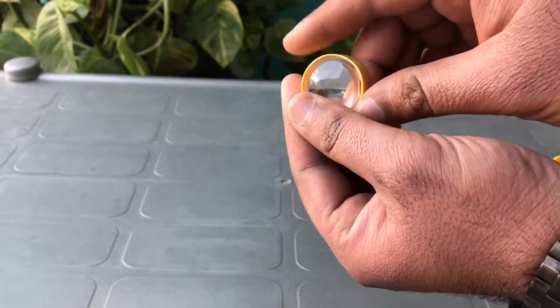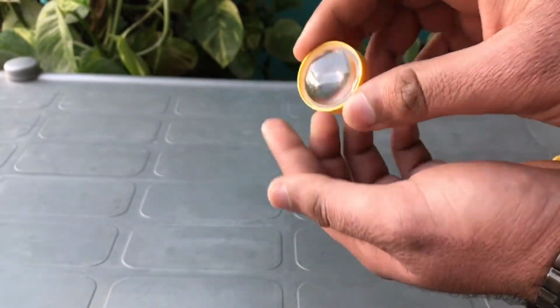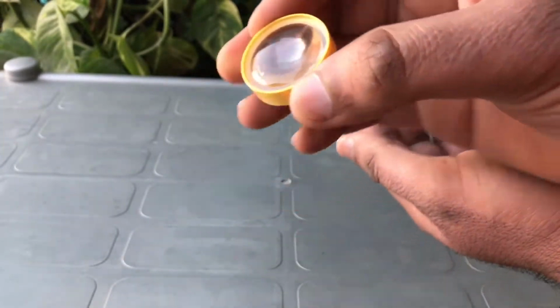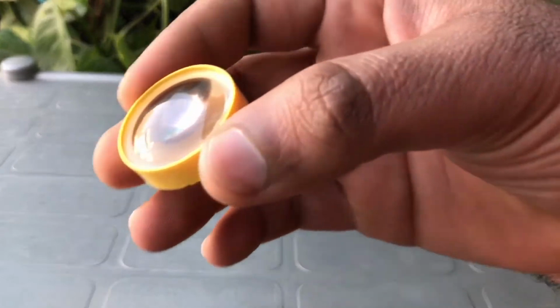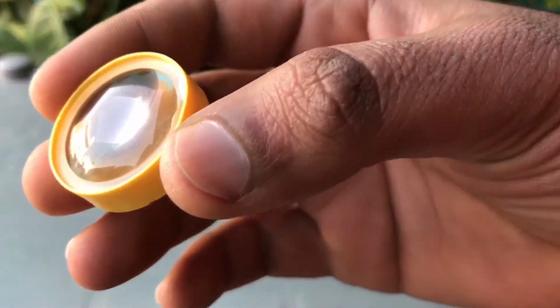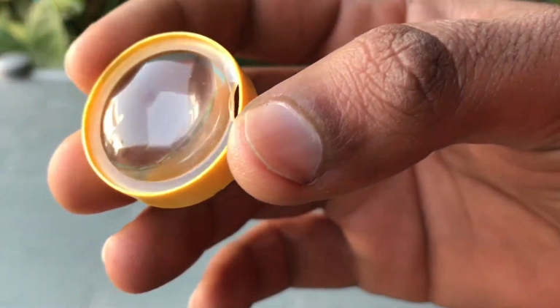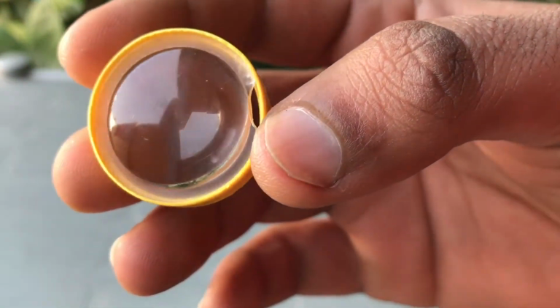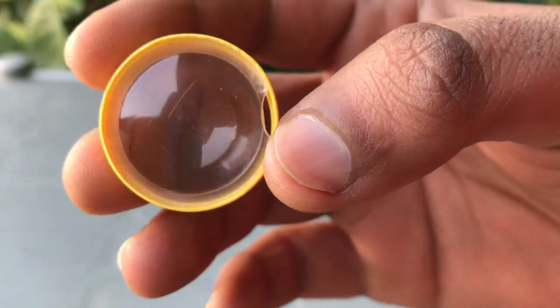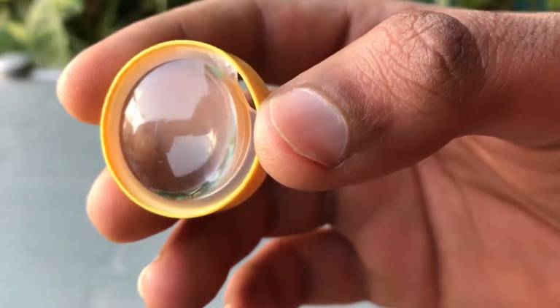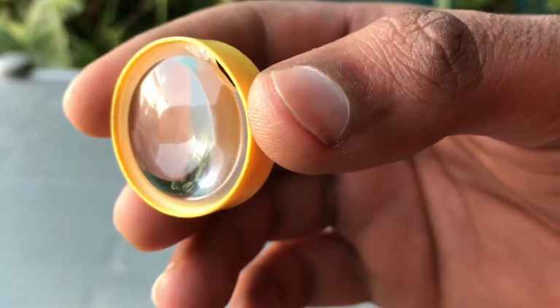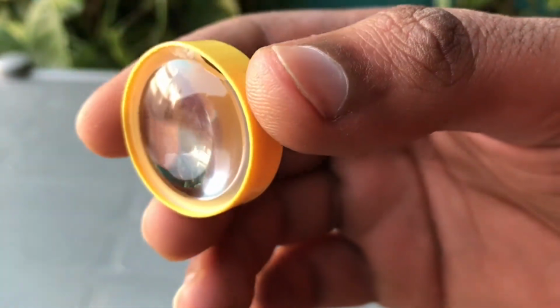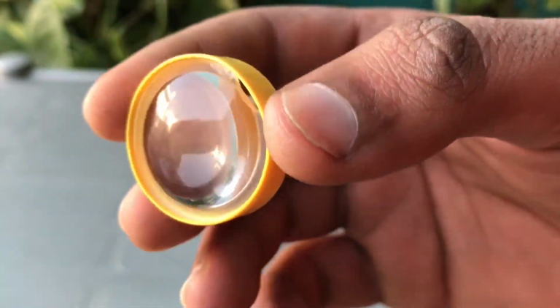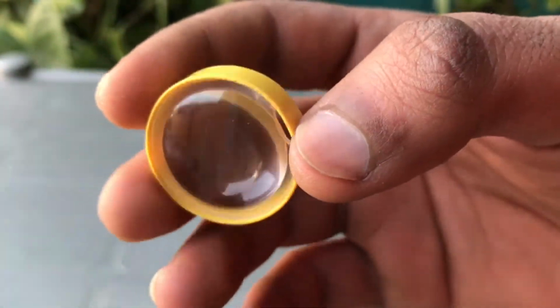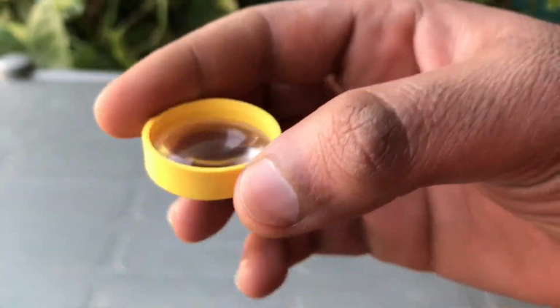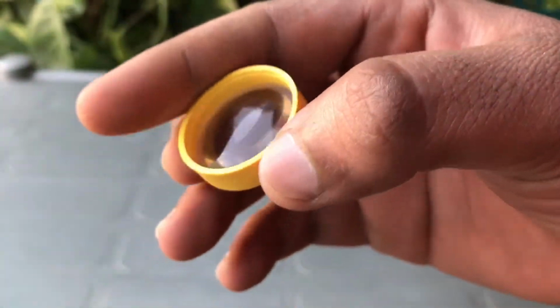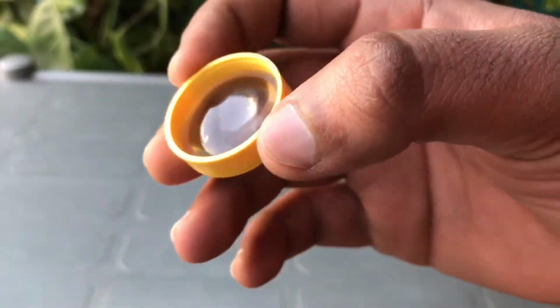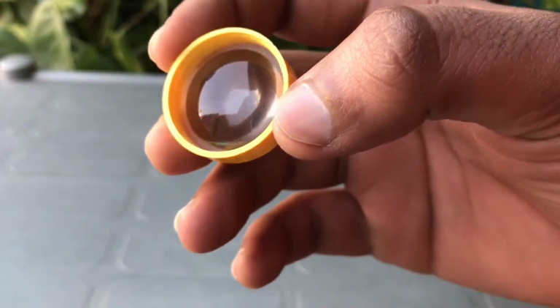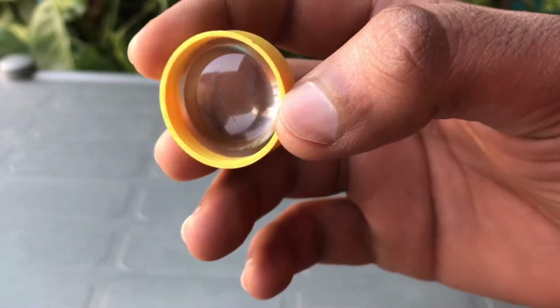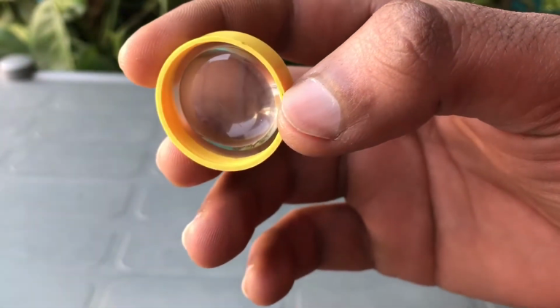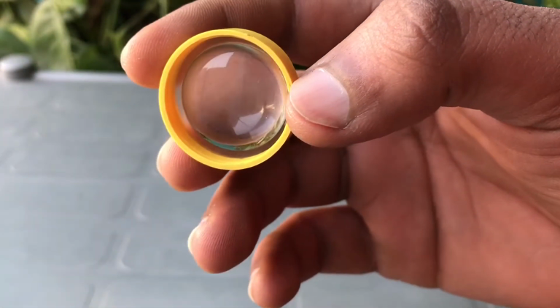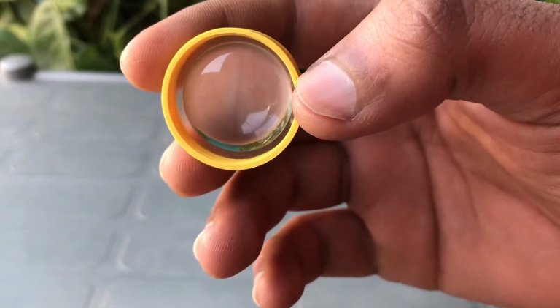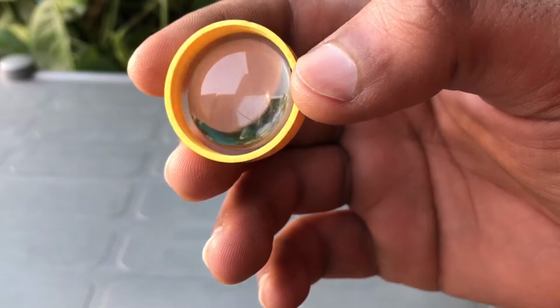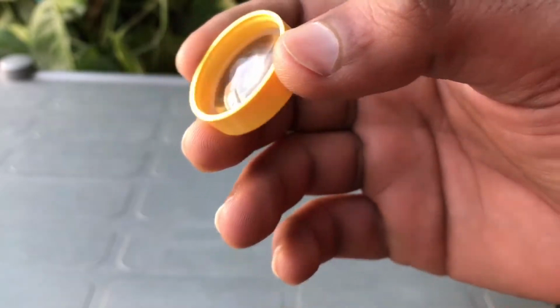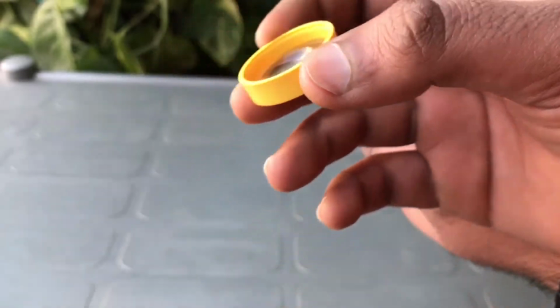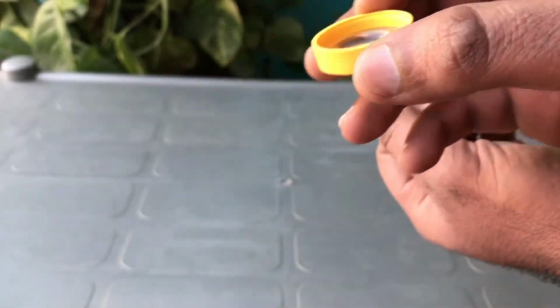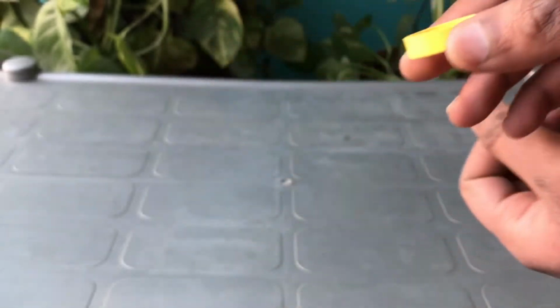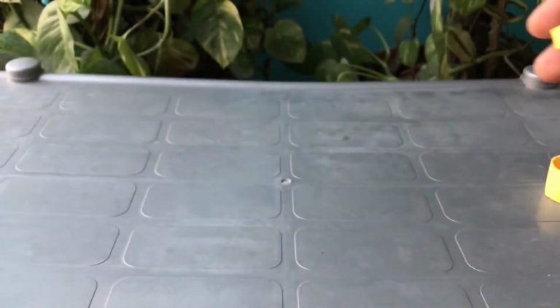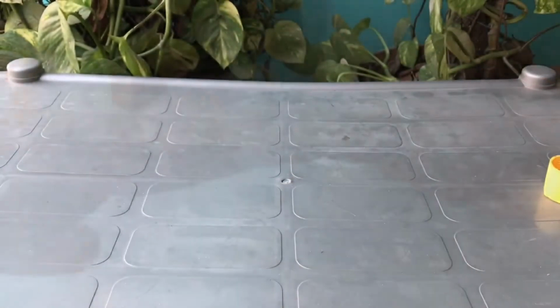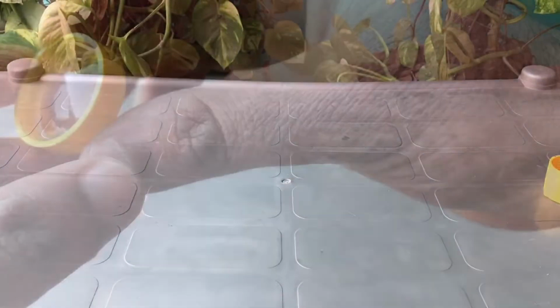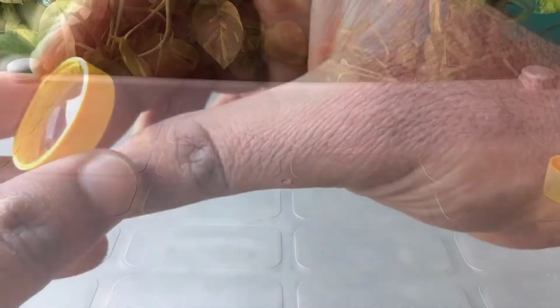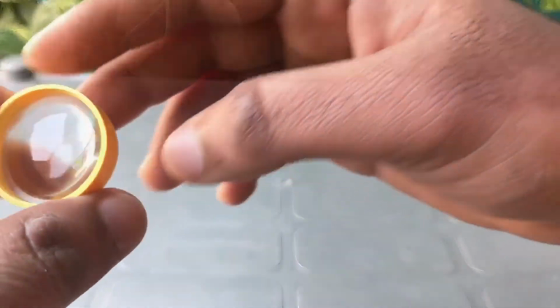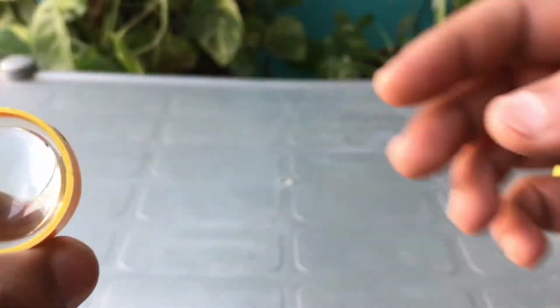Now let's fit this lens inside the ring. Looking nice! So the lens is ready to use. Now let's check the quality.